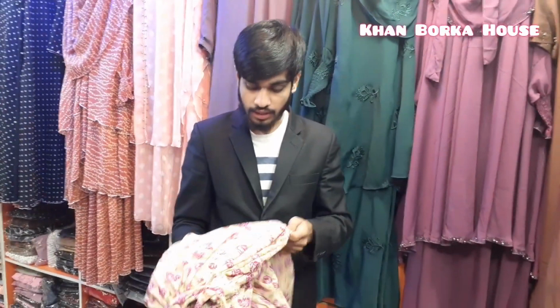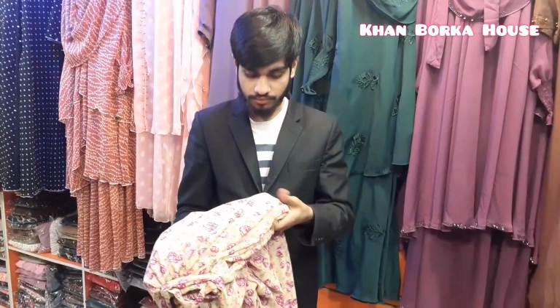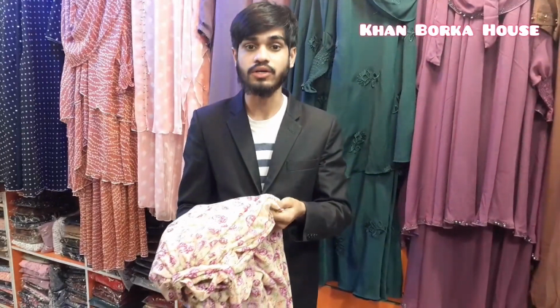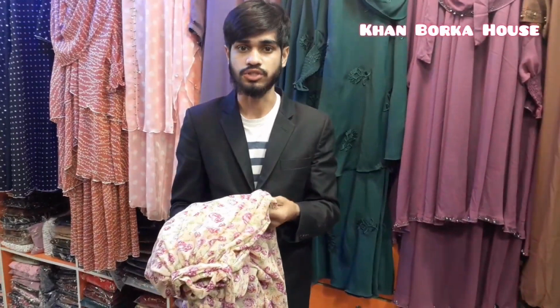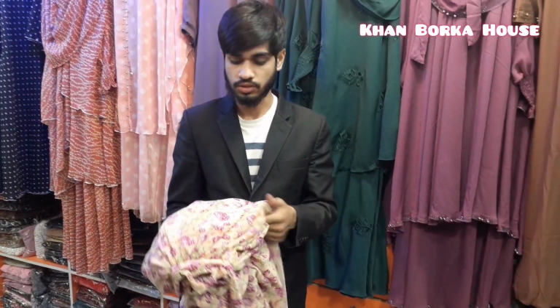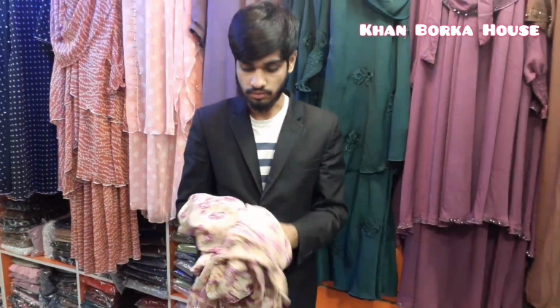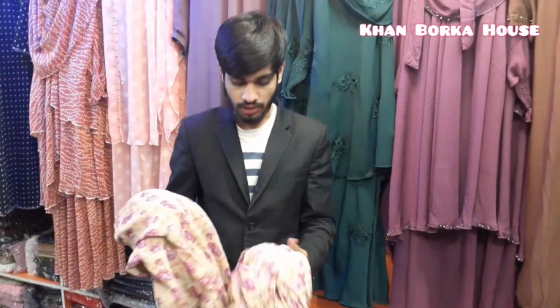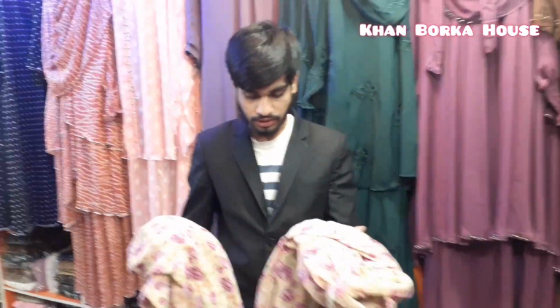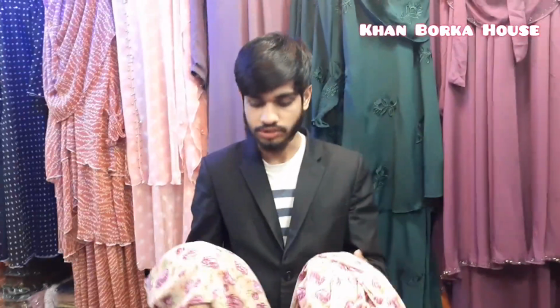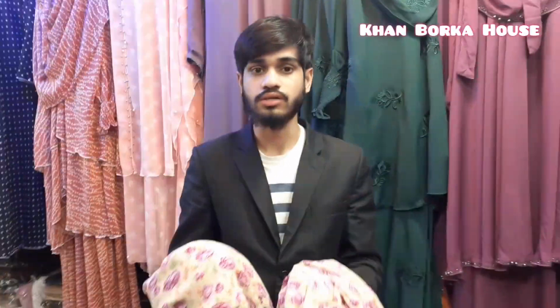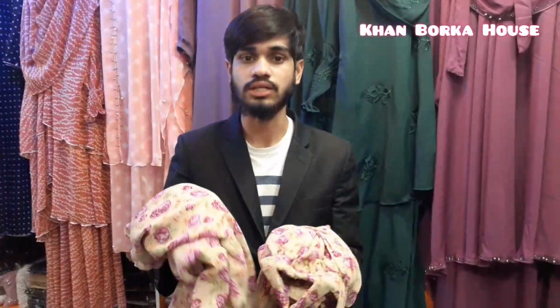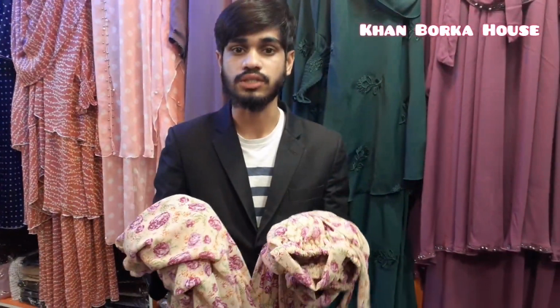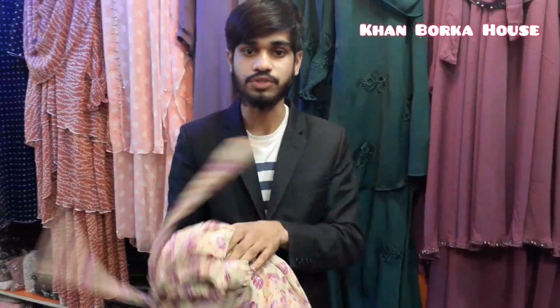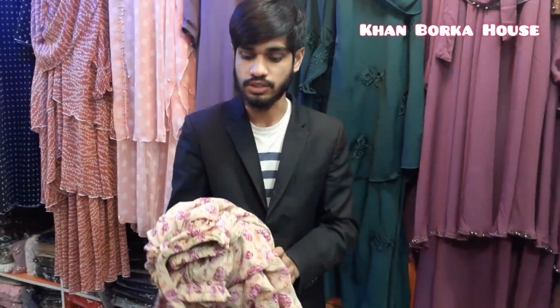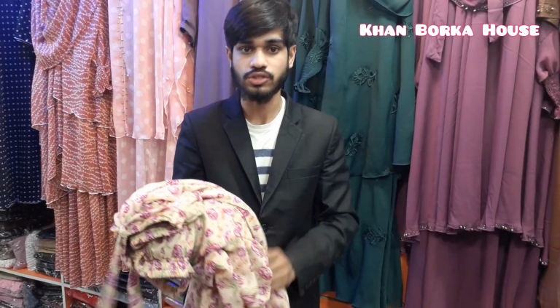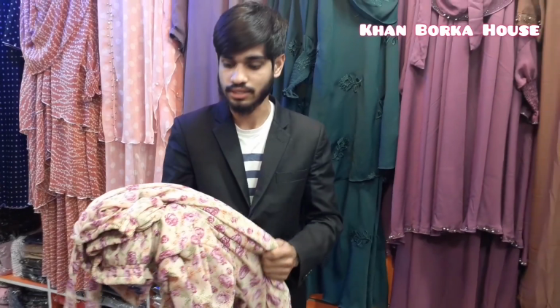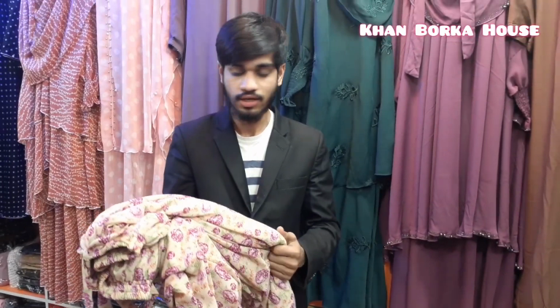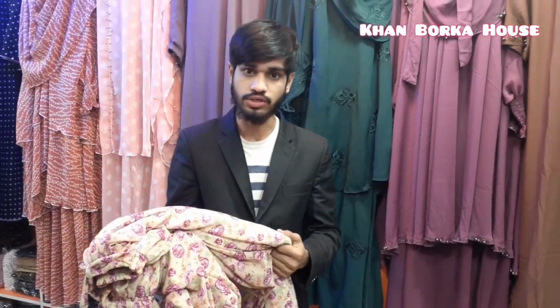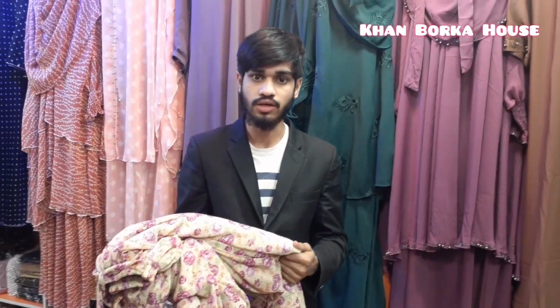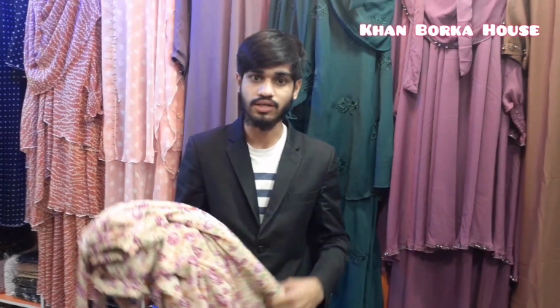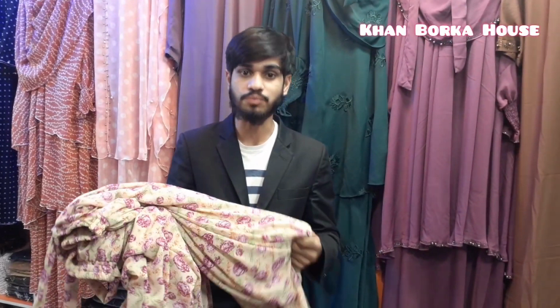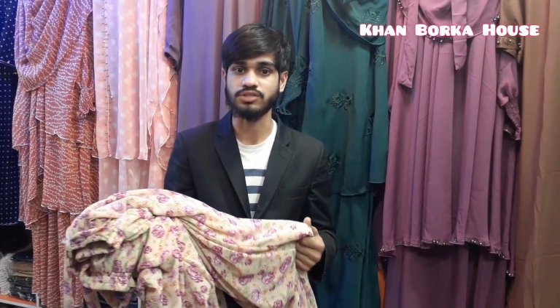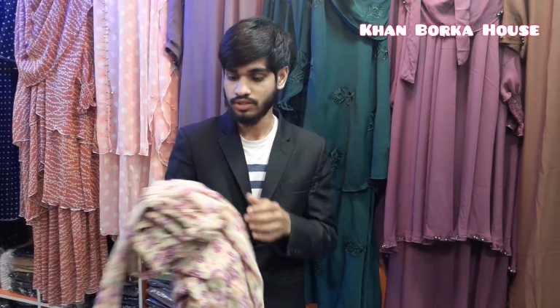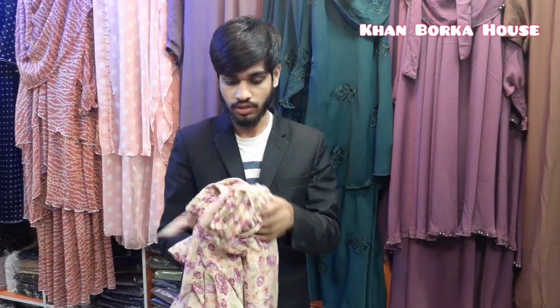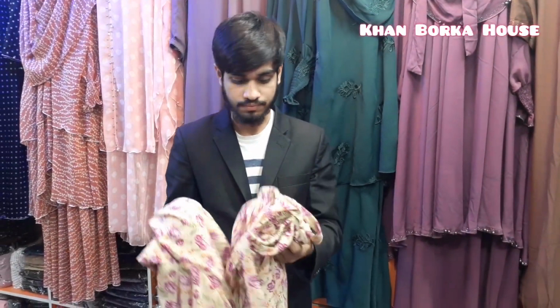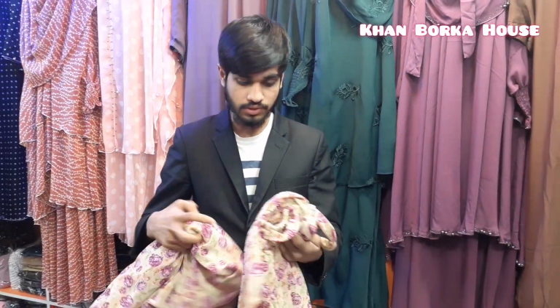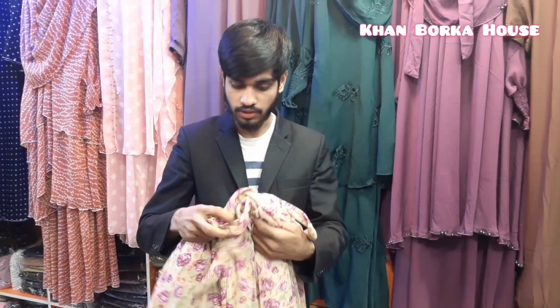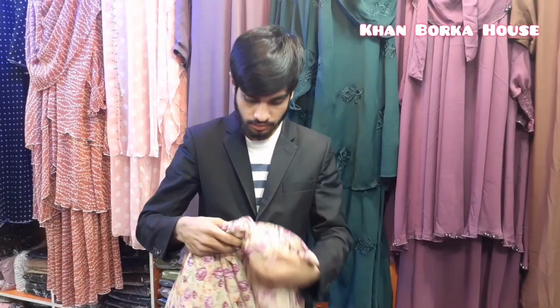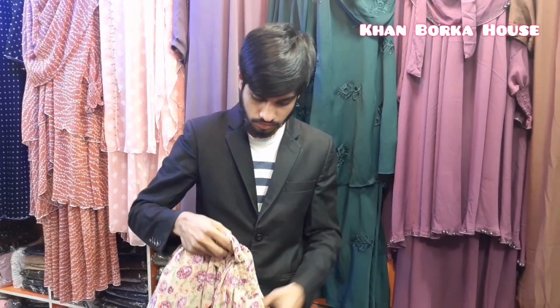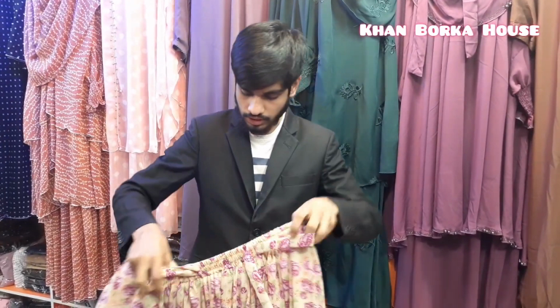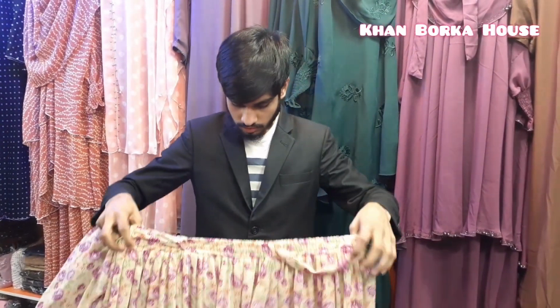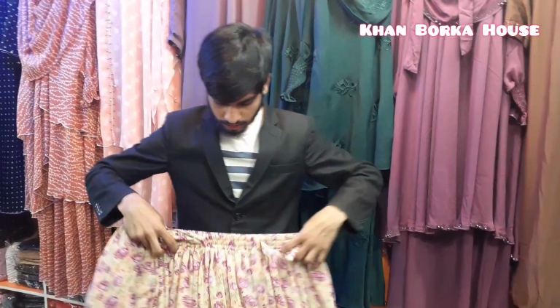It's a very nice fabric. It's an original georgette — a soft georgette. It's a soft georgette with a comfortable feel.